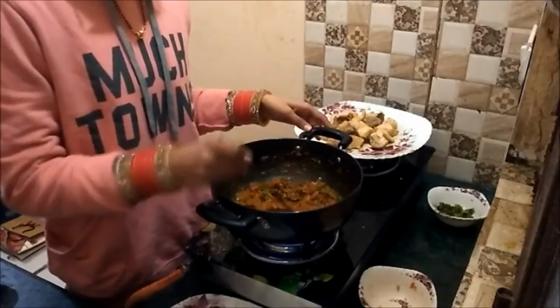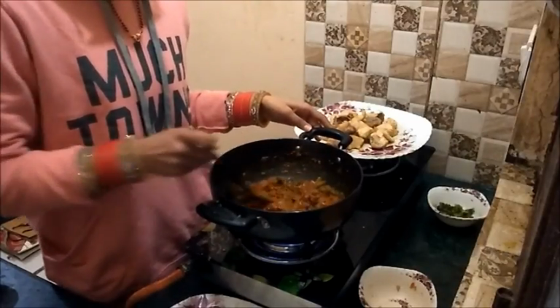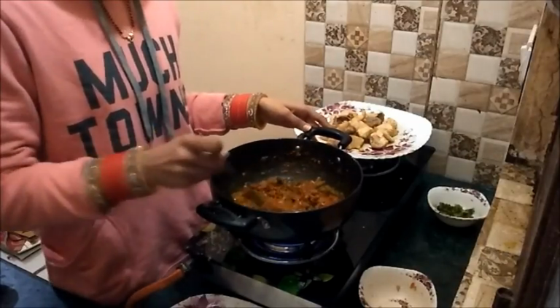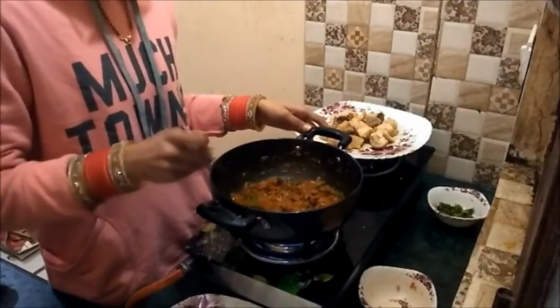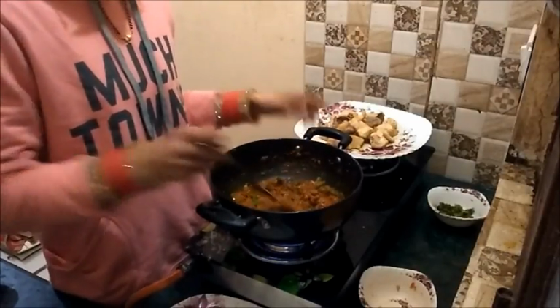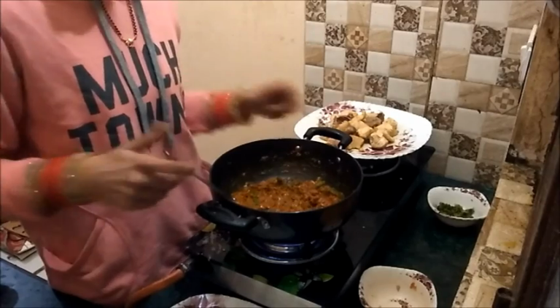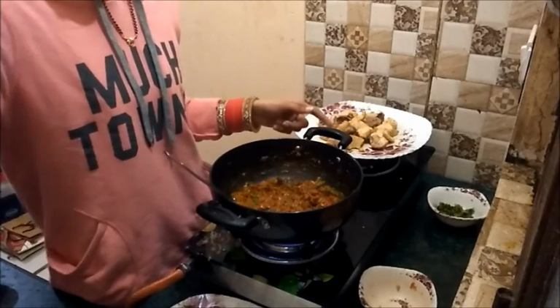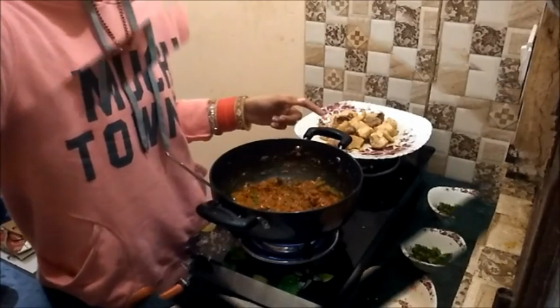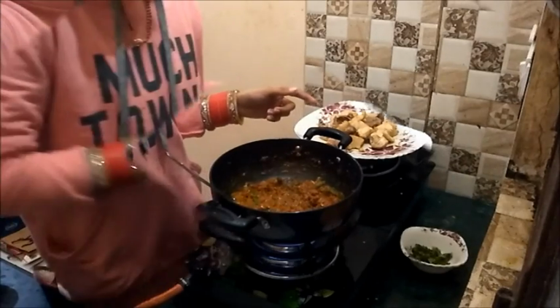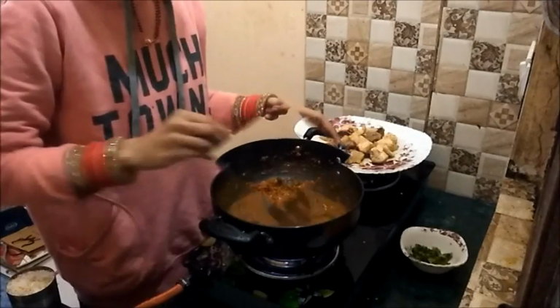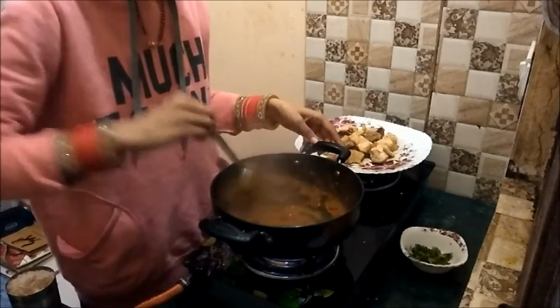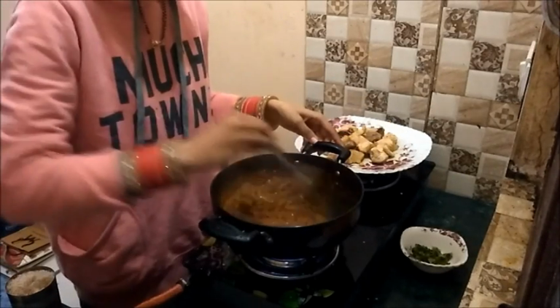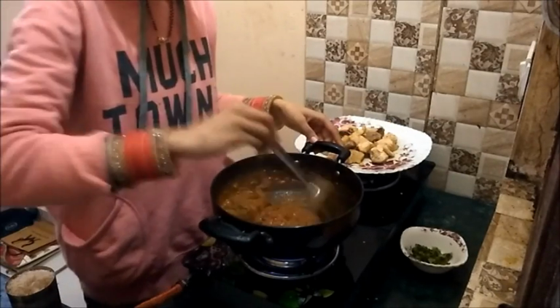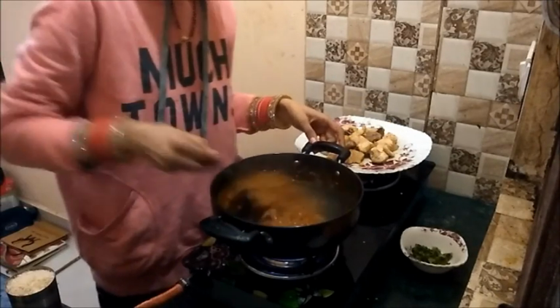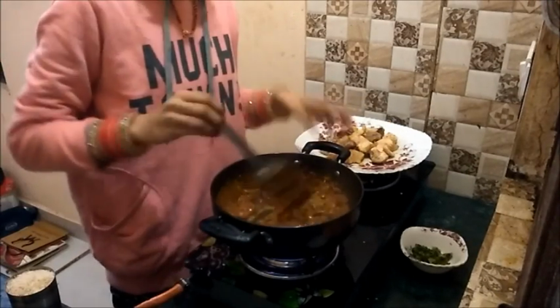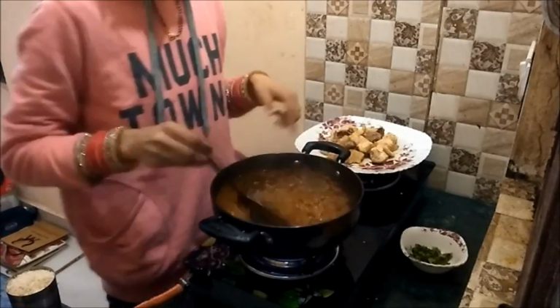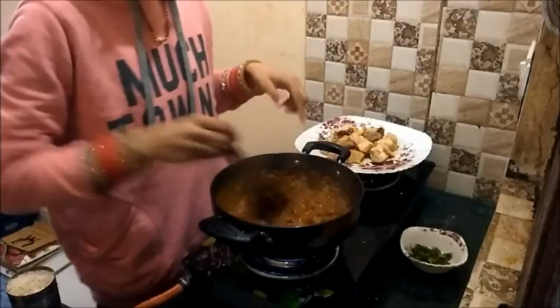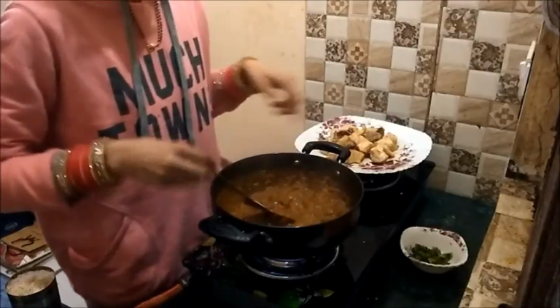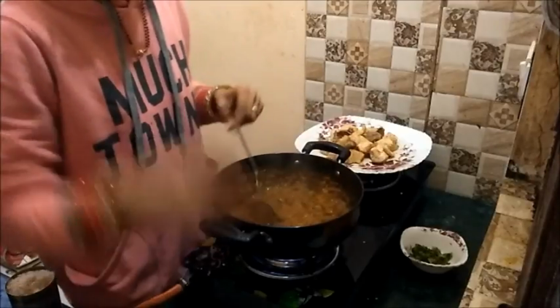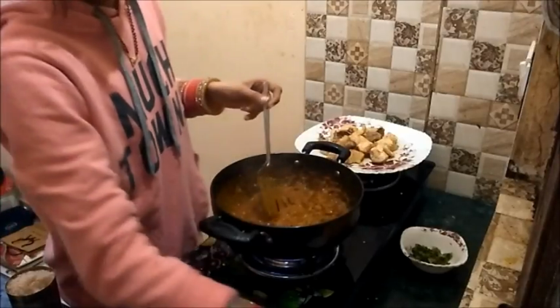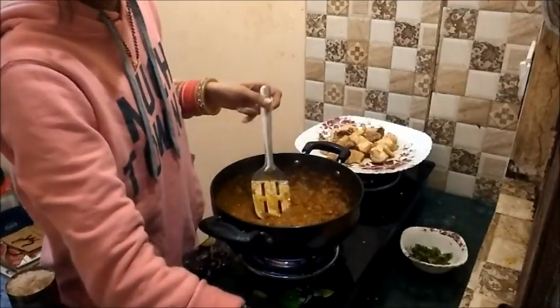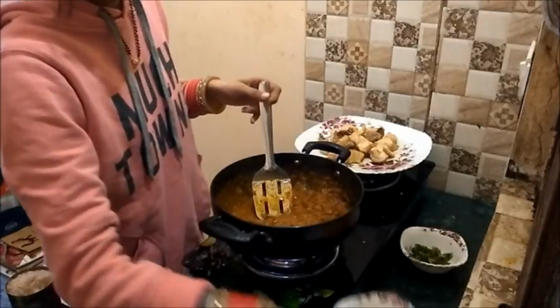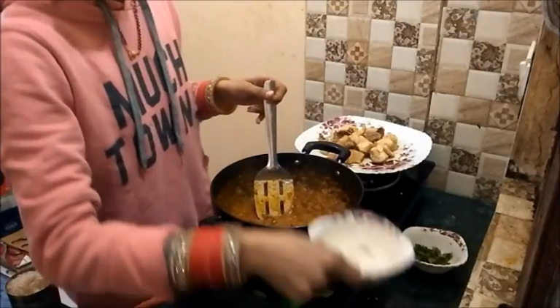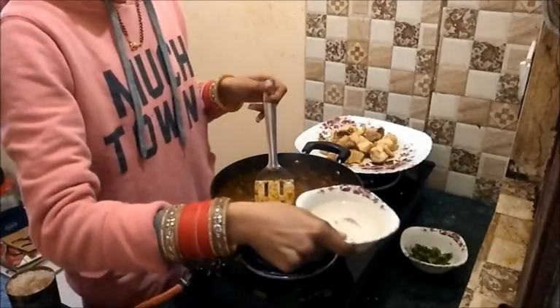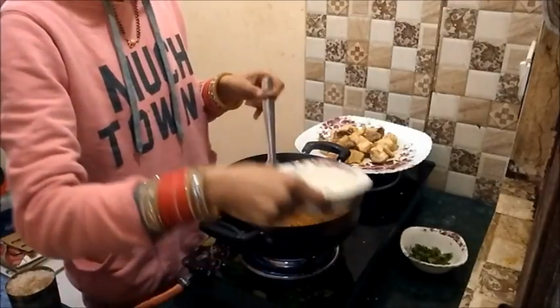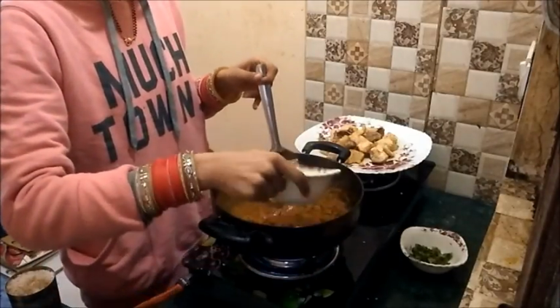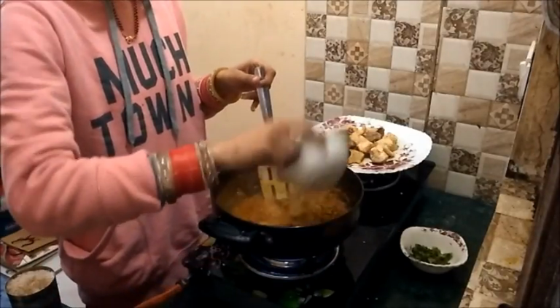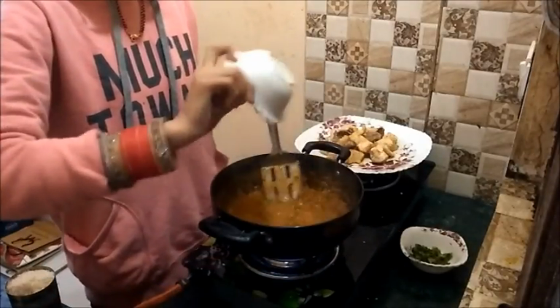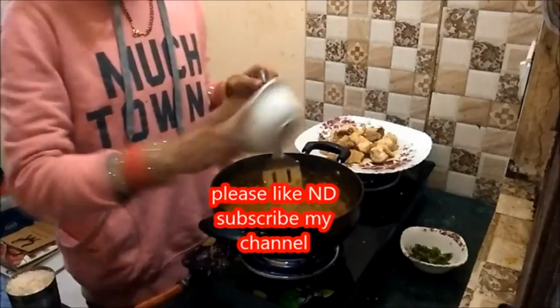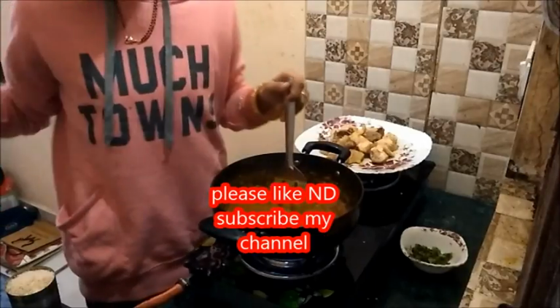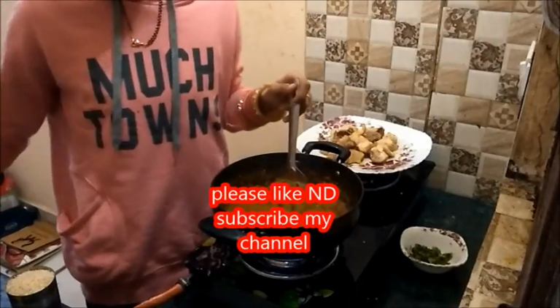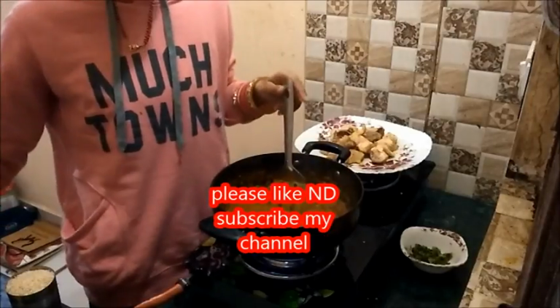I will cook it for 5 minutes. This masala contains onions and garlic paste. Then I am adding 1 bowl of water into it.